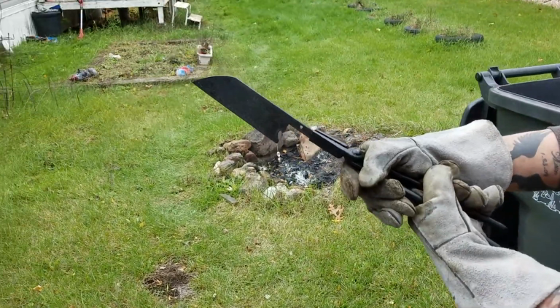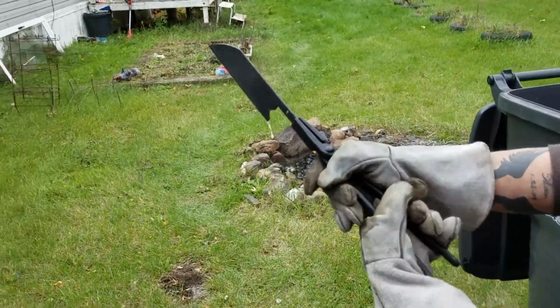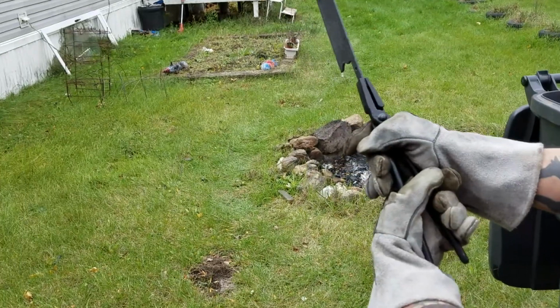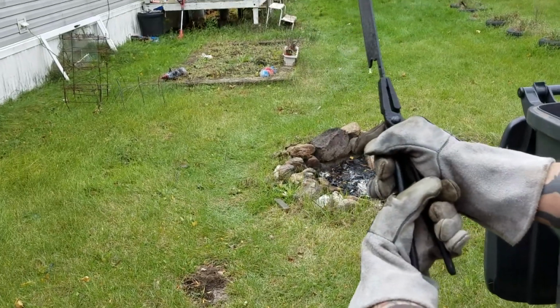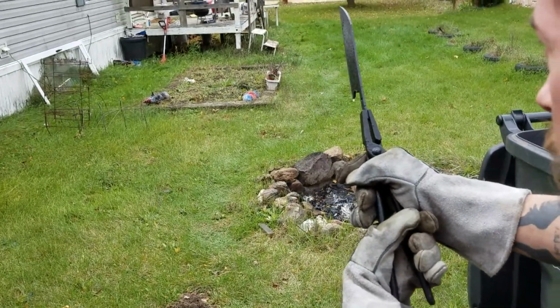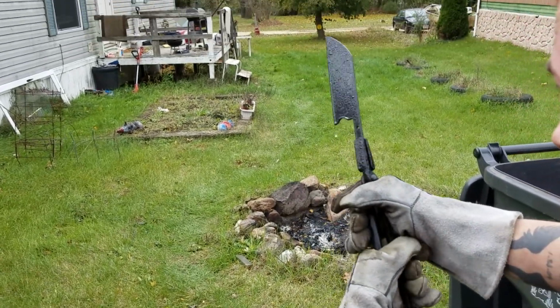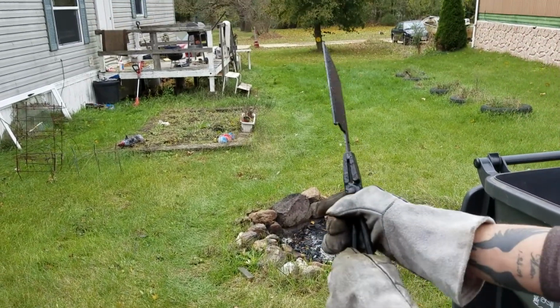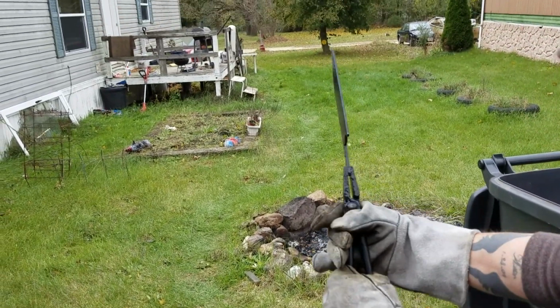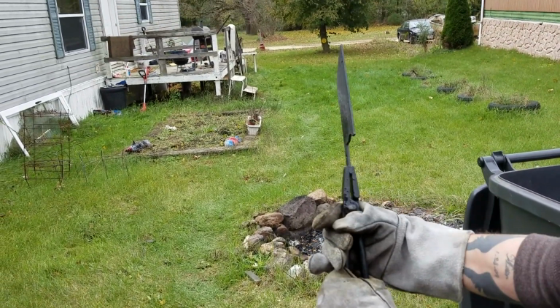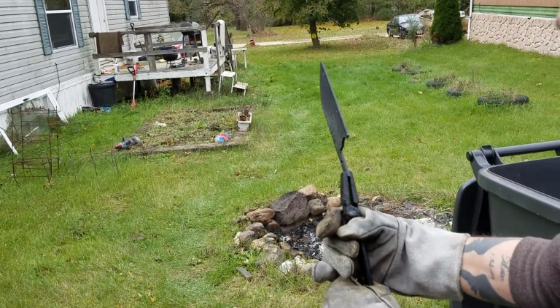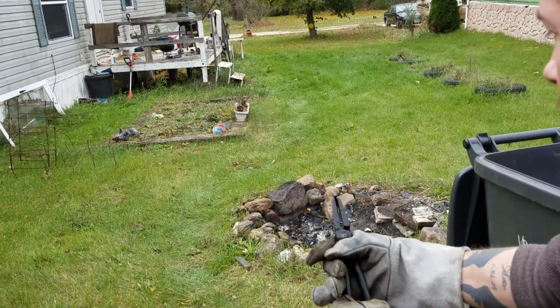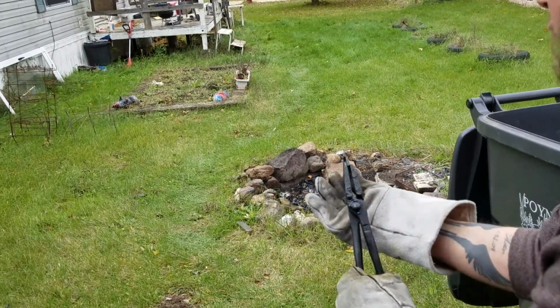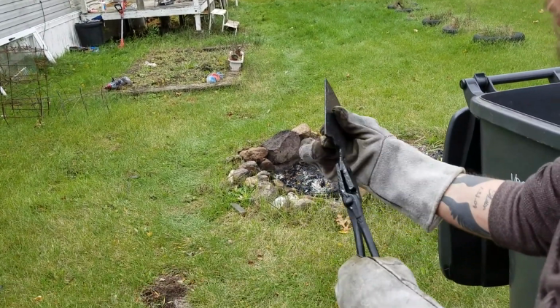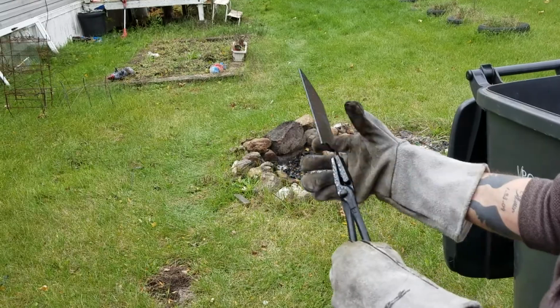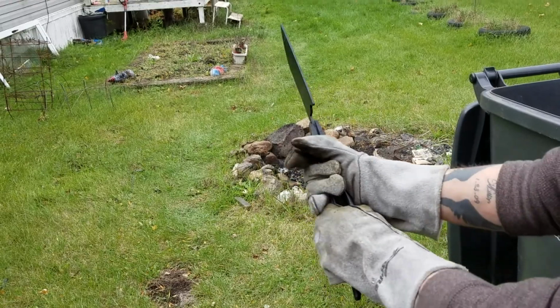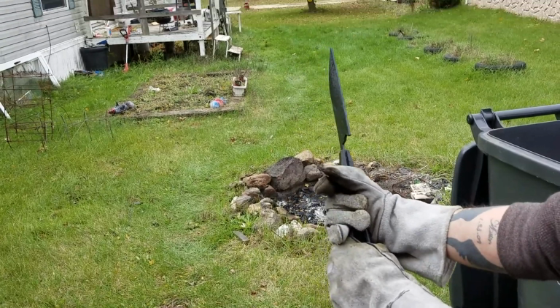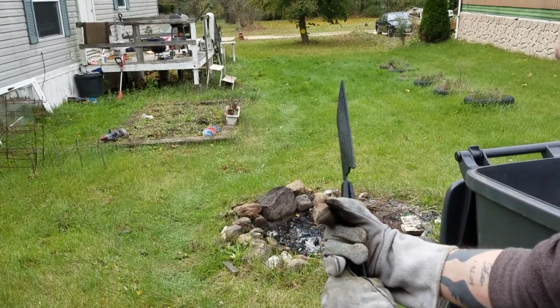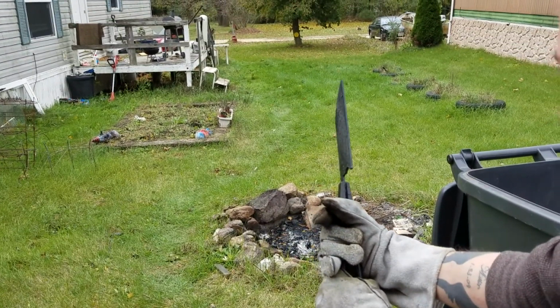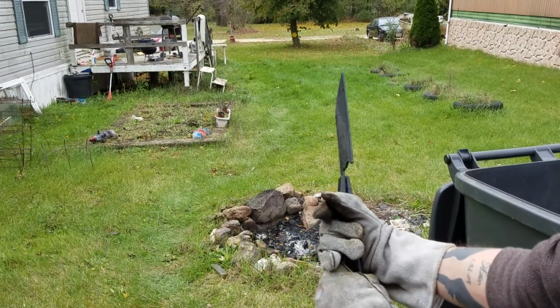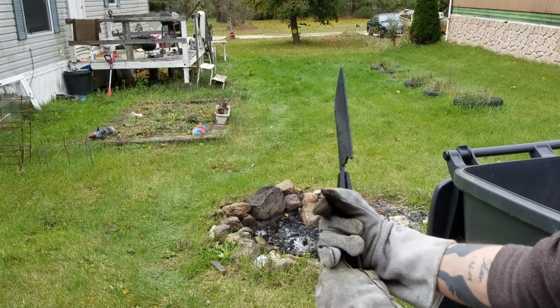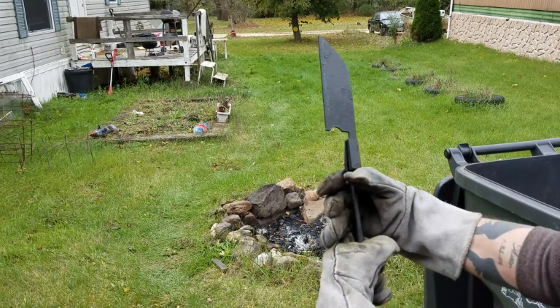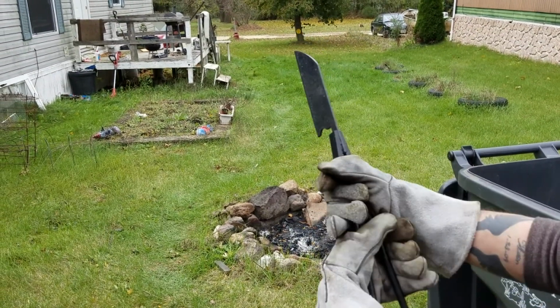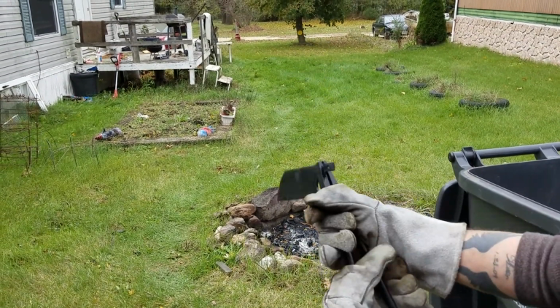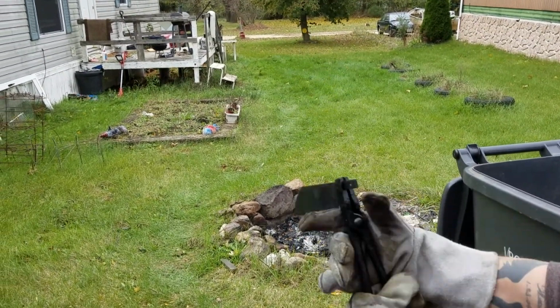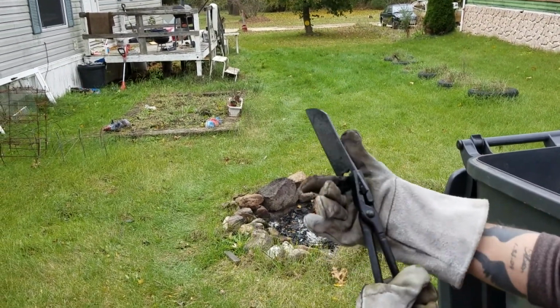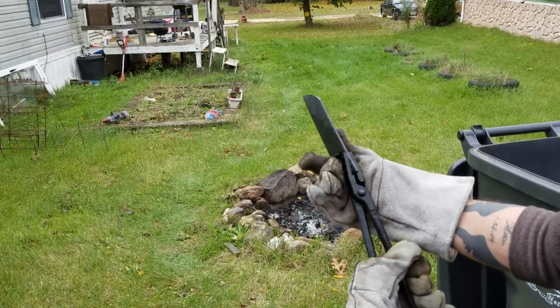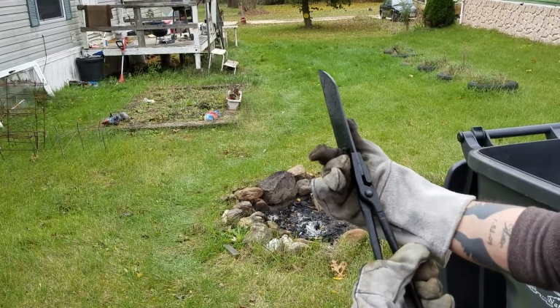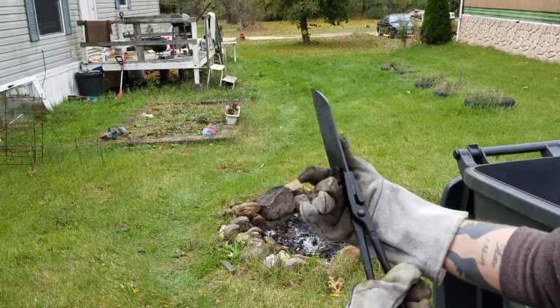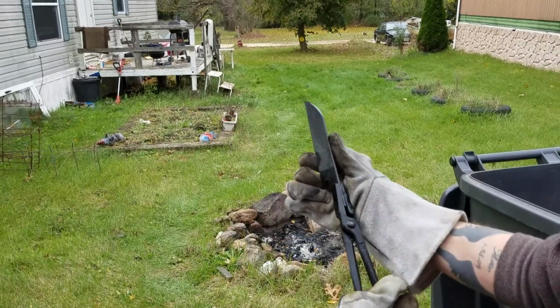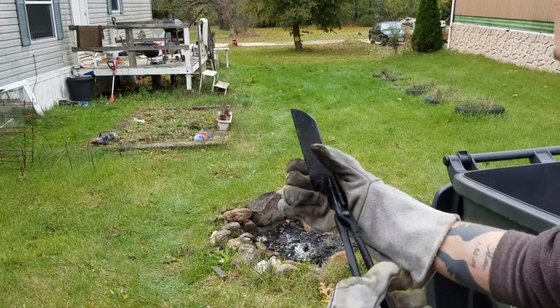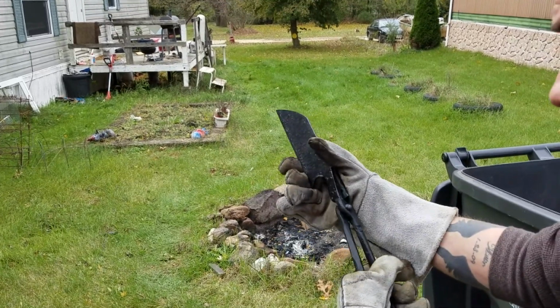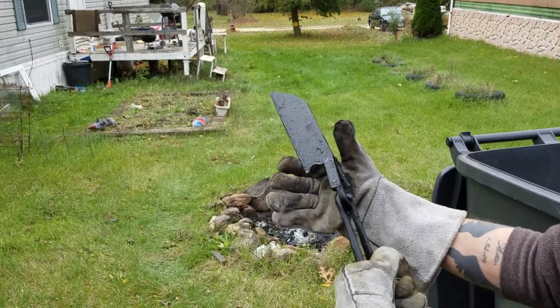We have a slight warp, but this is thin material. It's not too bad. That's not bad — that's something I can deal with. All right, we're going to go back in.